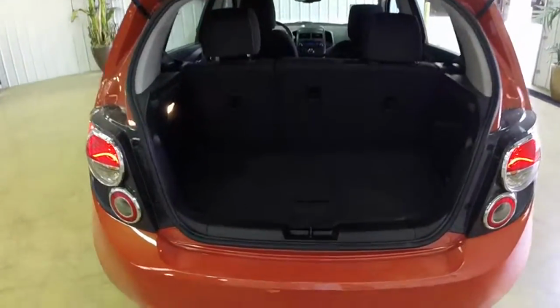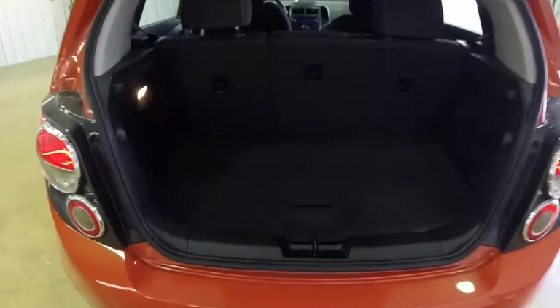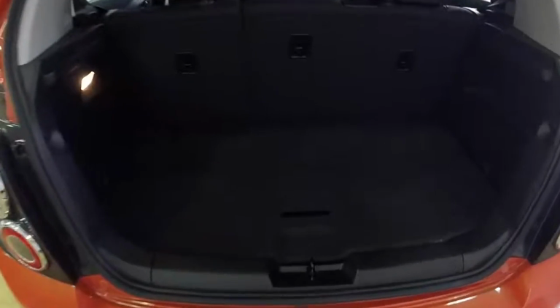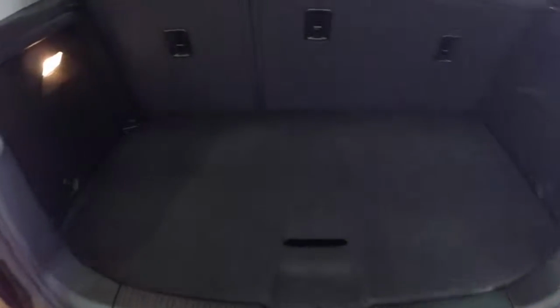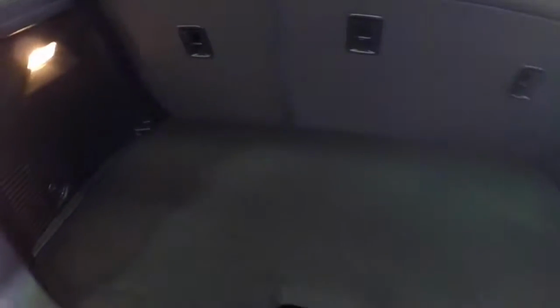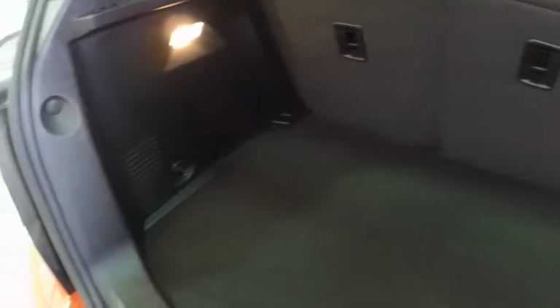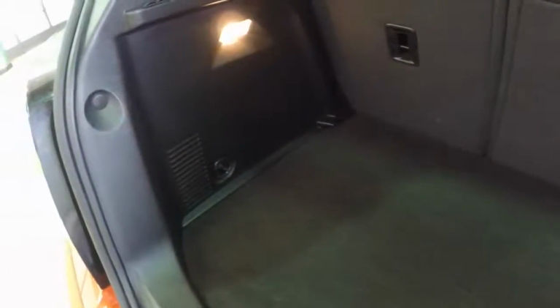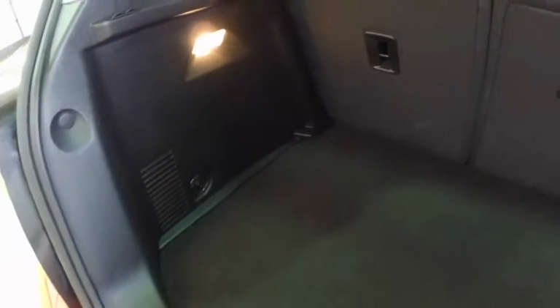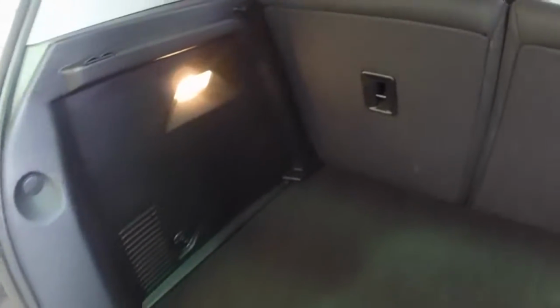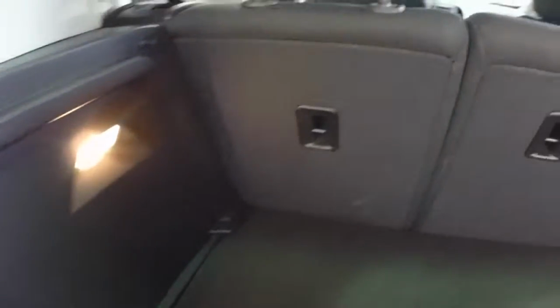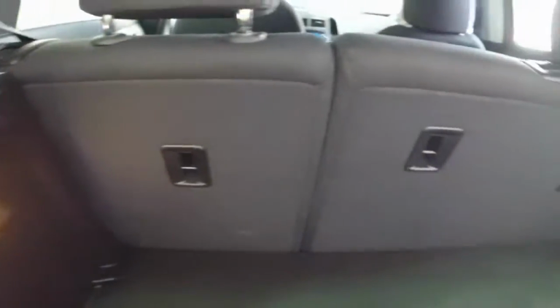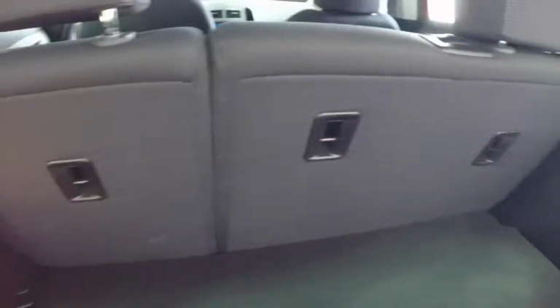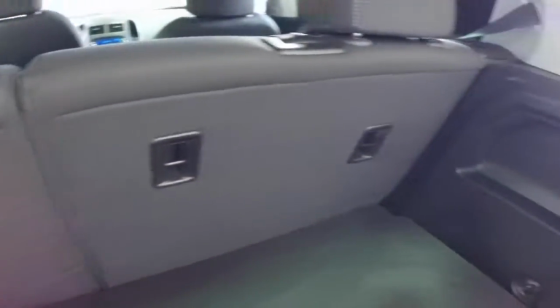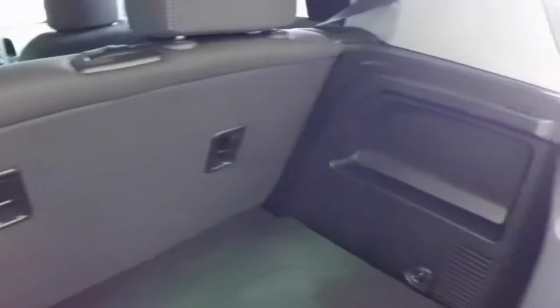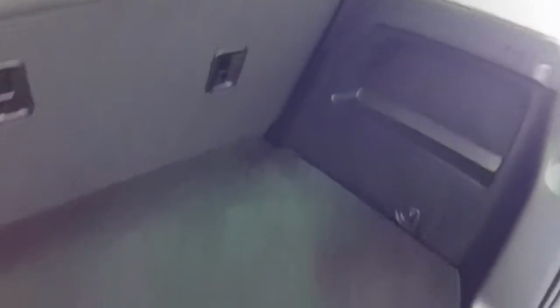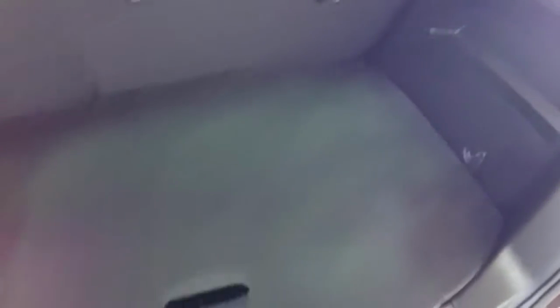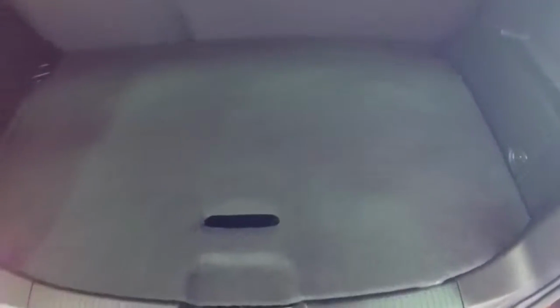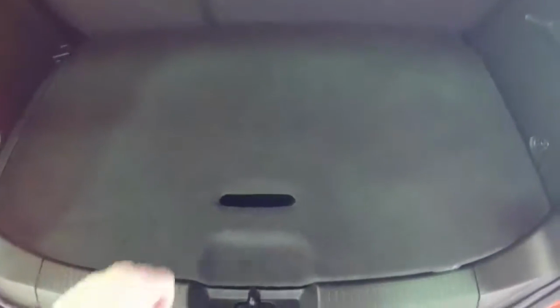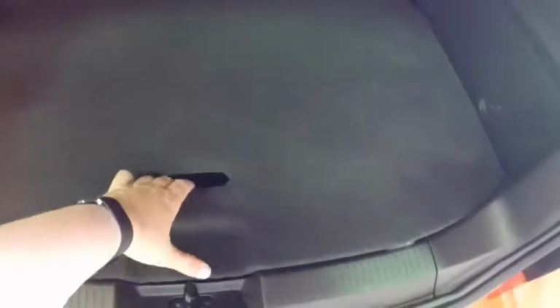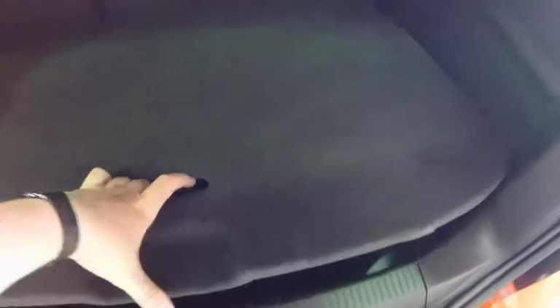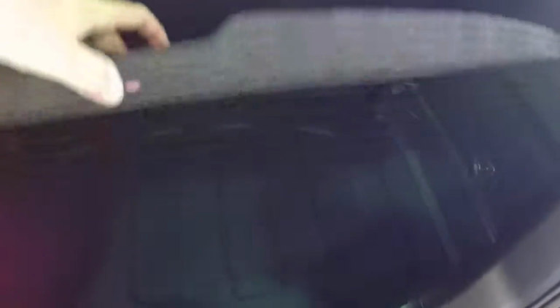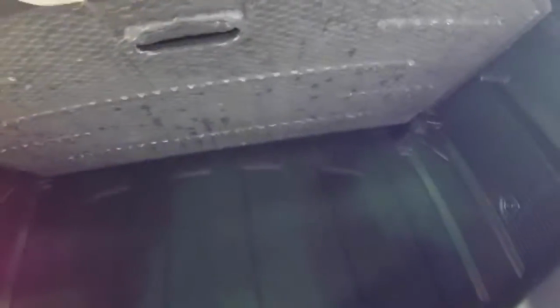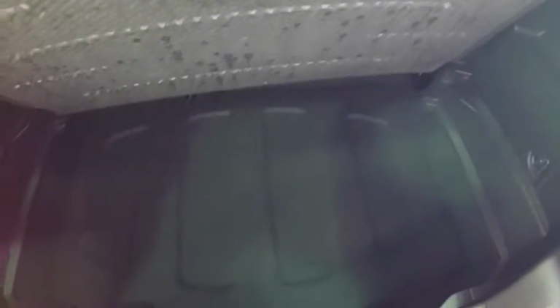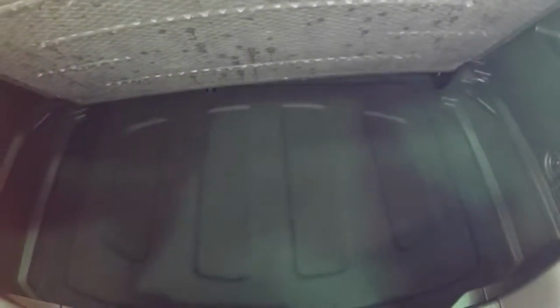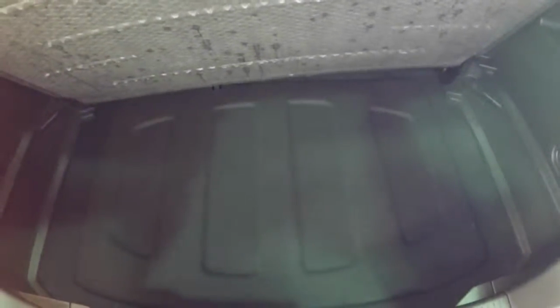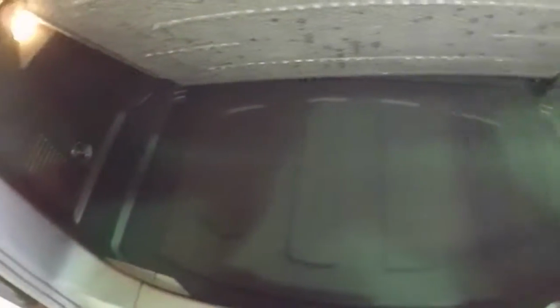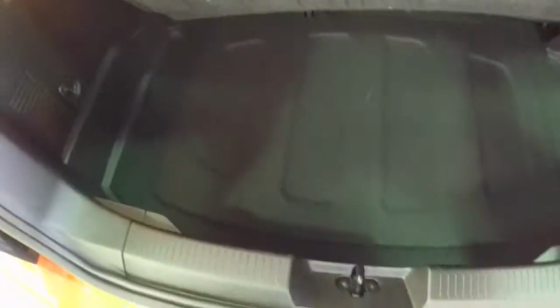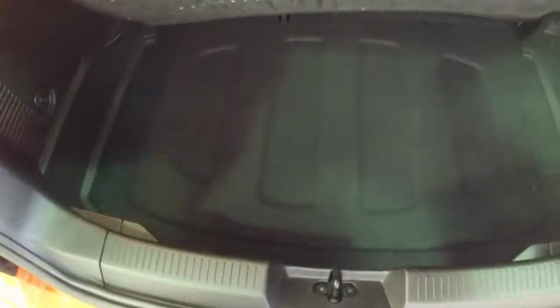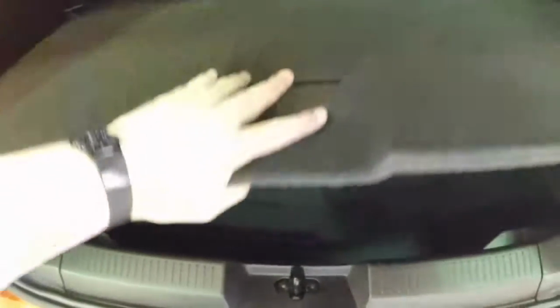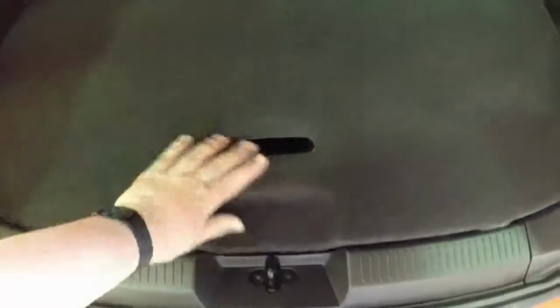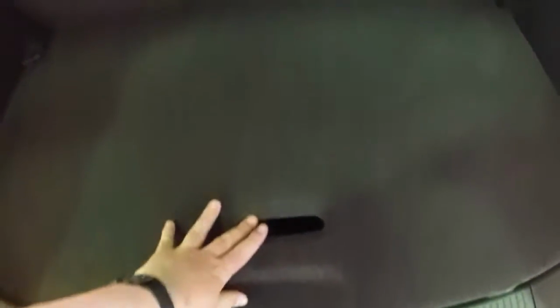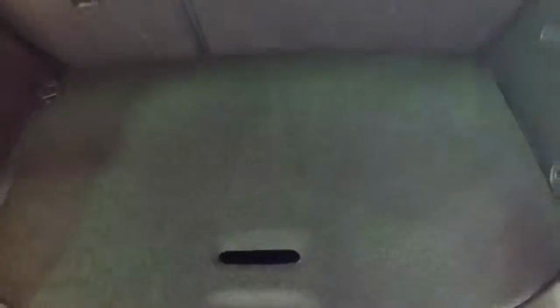Speaking of cargo room, in a car this size, the rear hatch has a lot of space actually. With the rear seats folded, the space about doubles. There is also a nice little under-storage tray as well.